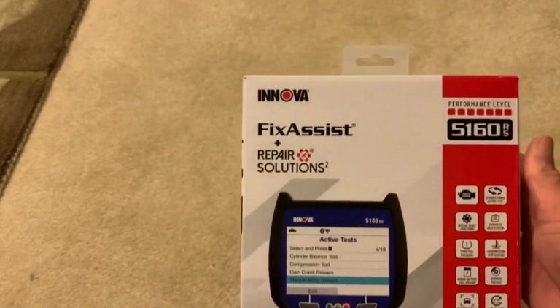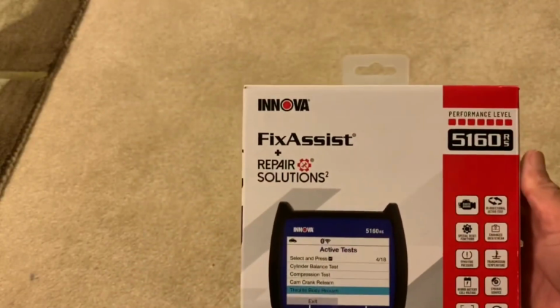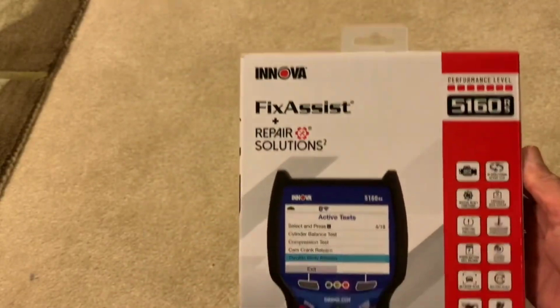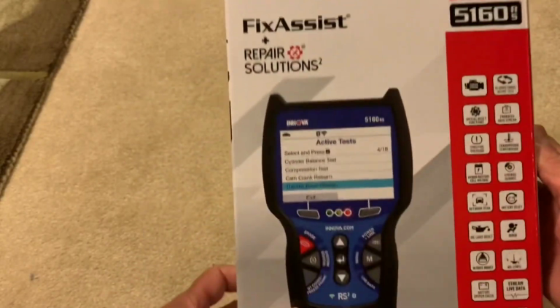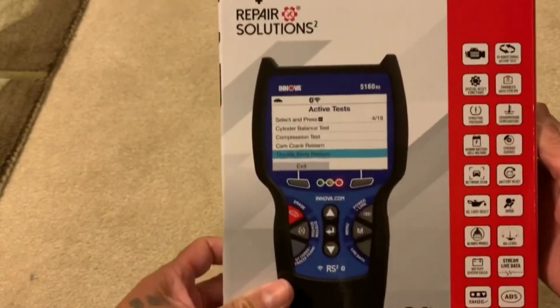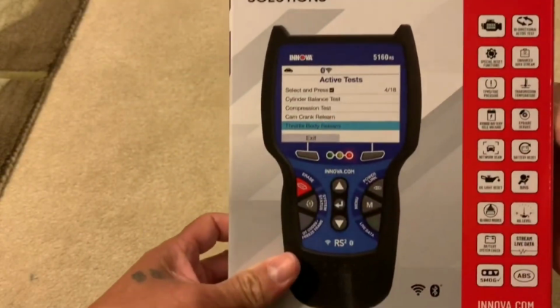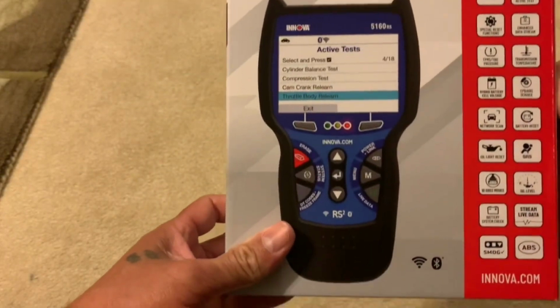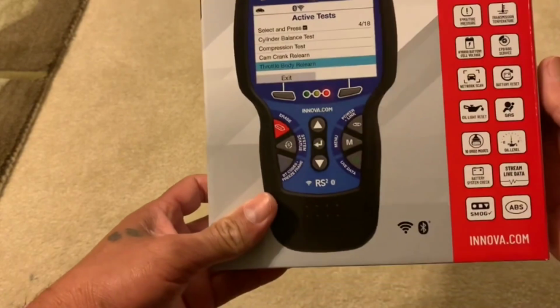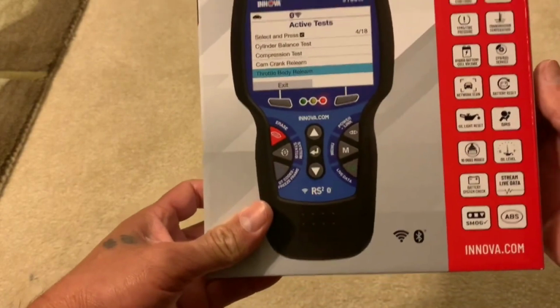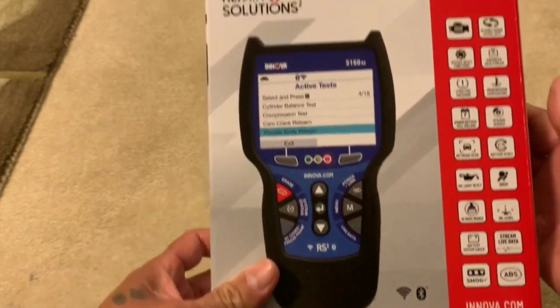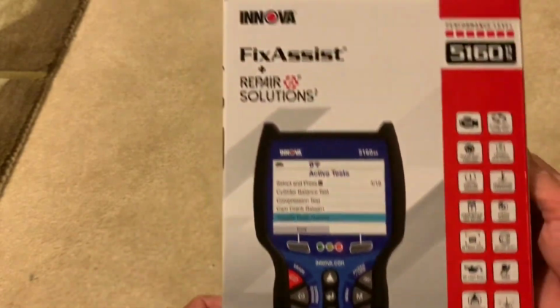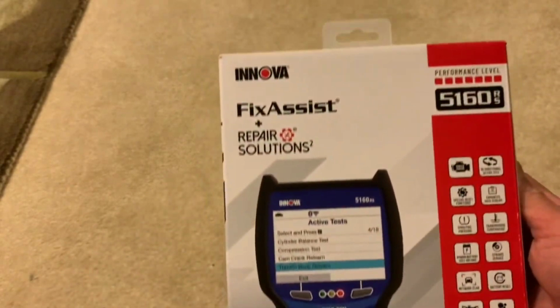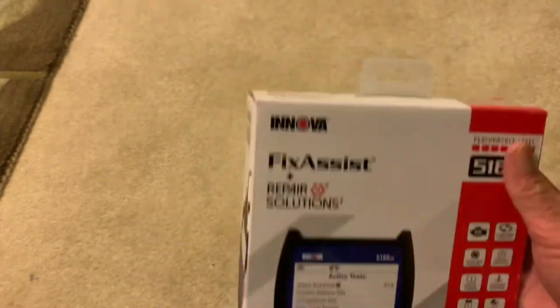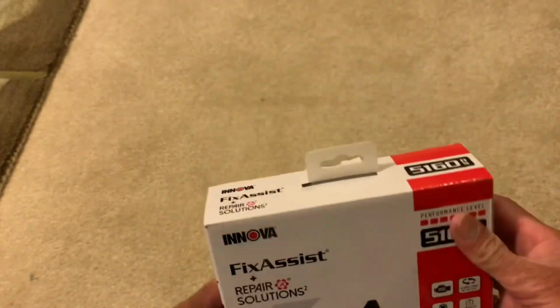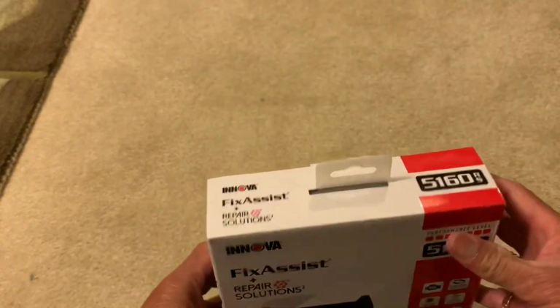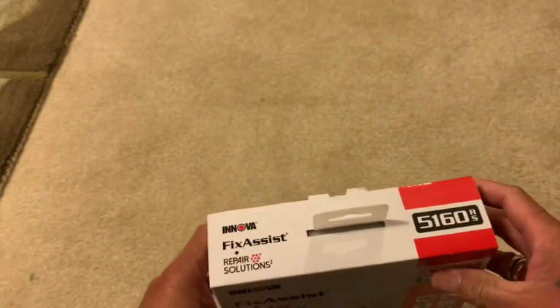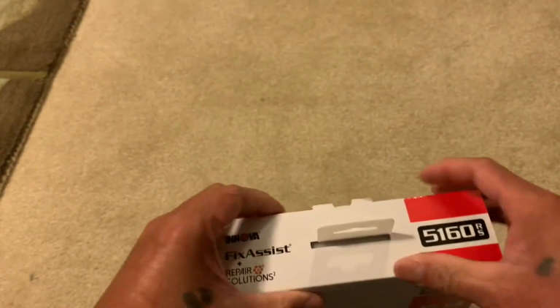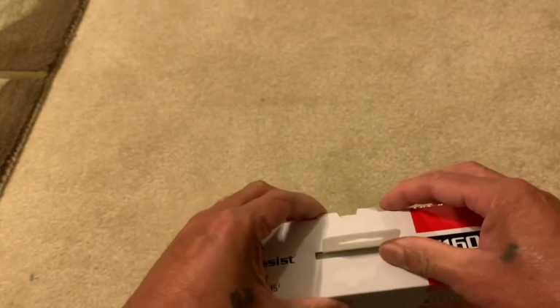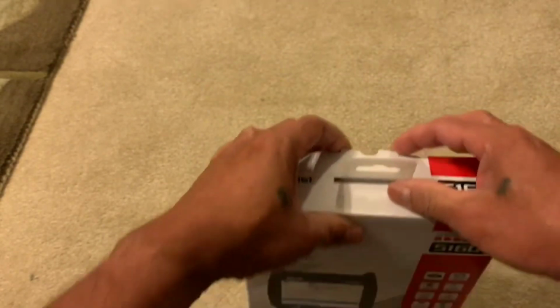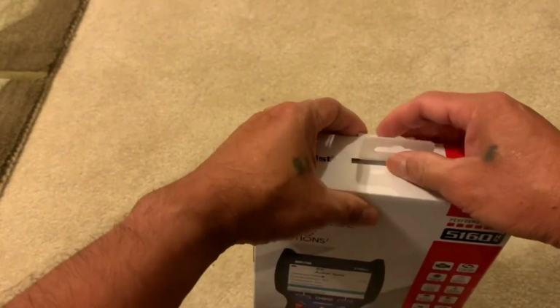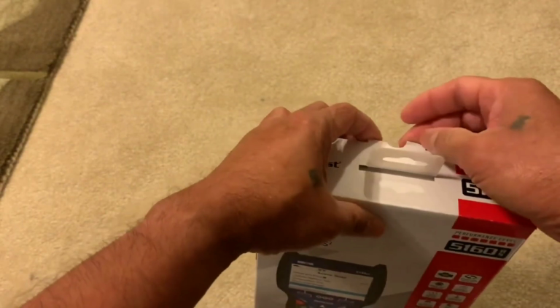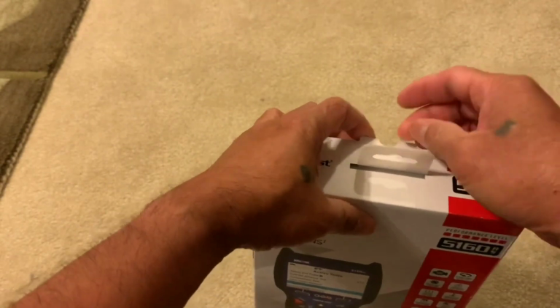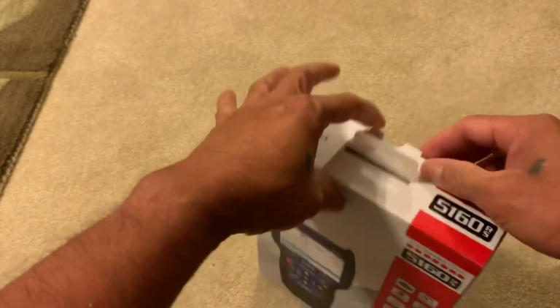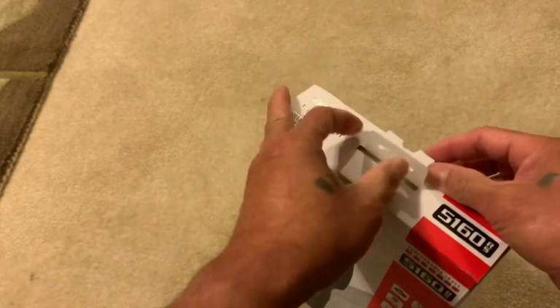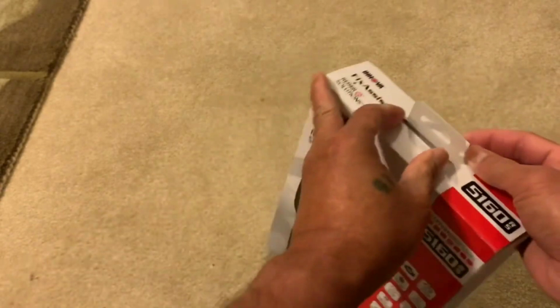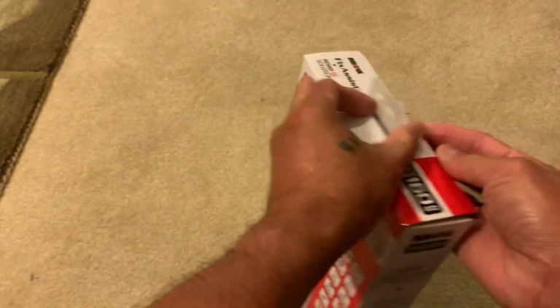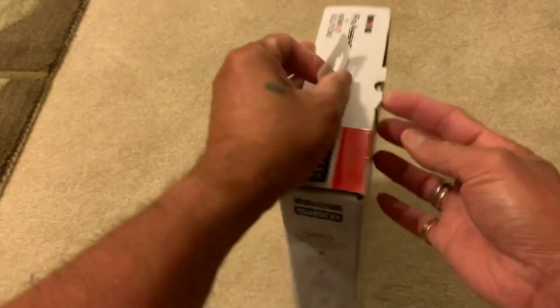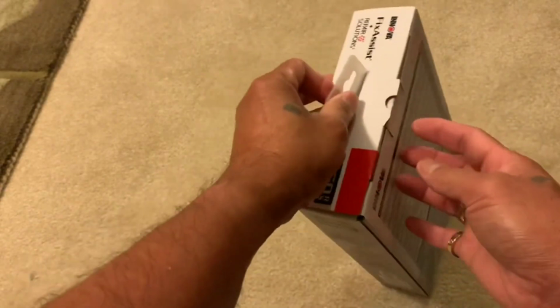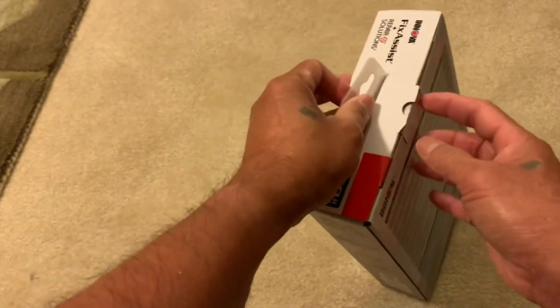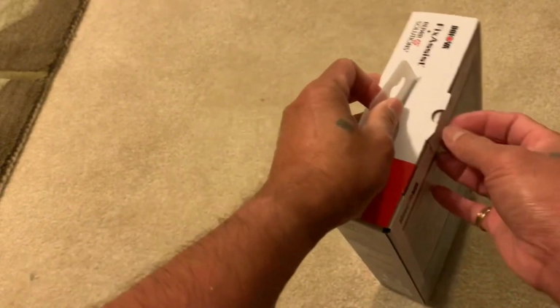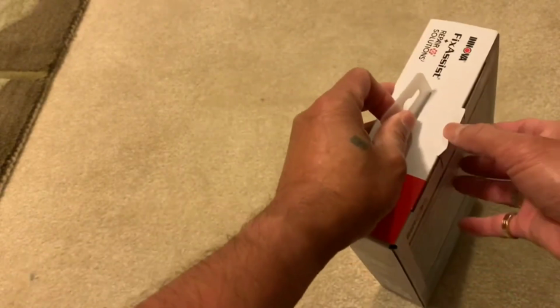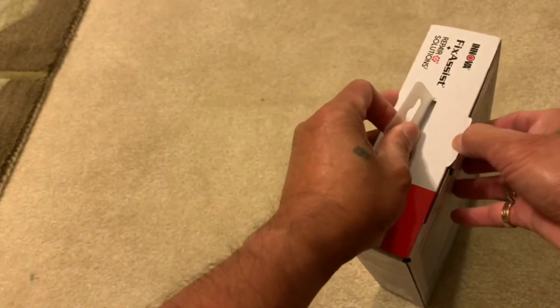So, buckle up and join us on this. I'm David Richard, and I'm thrilled to introduce you to the Innova 5160. This stunning vehicle is the perfect blend of style, comfort, and innovation.